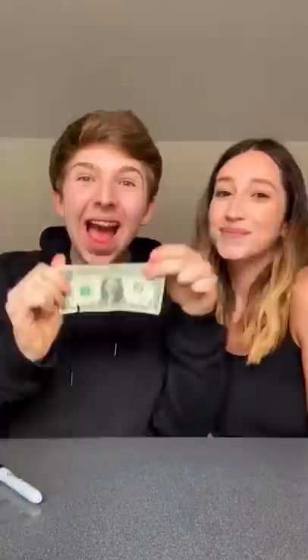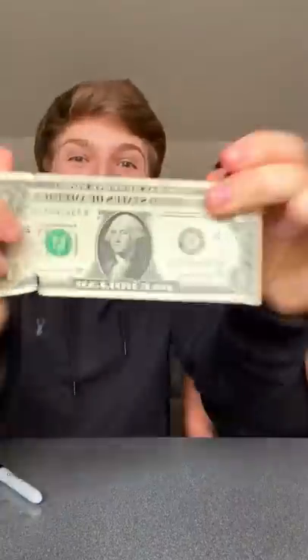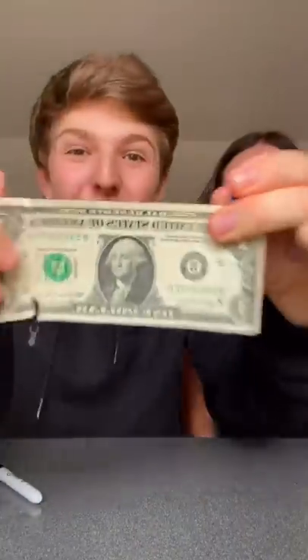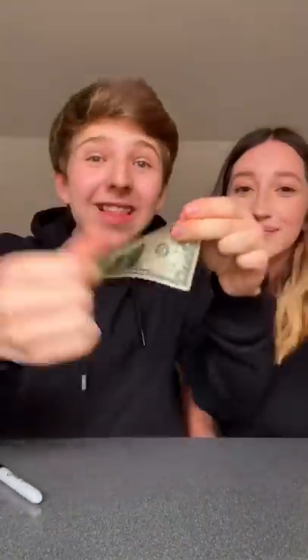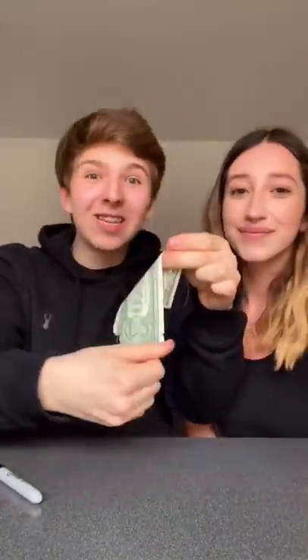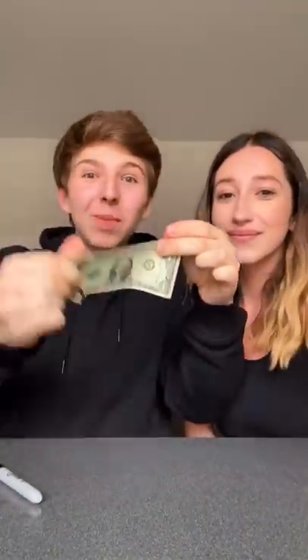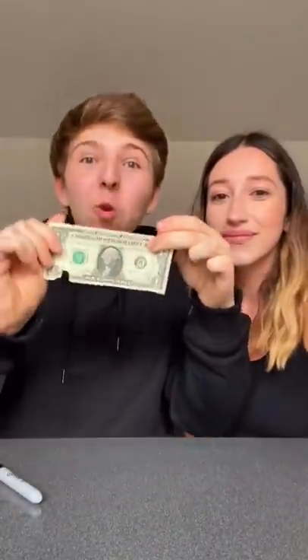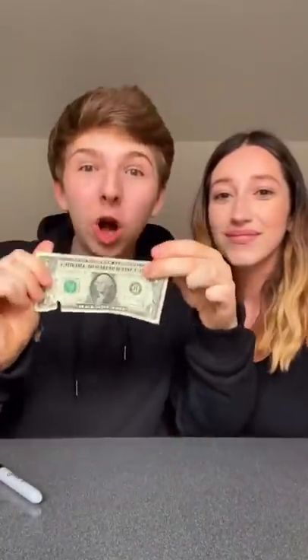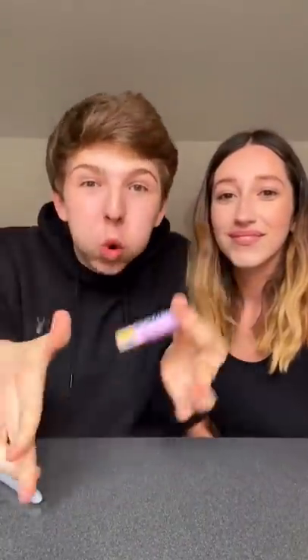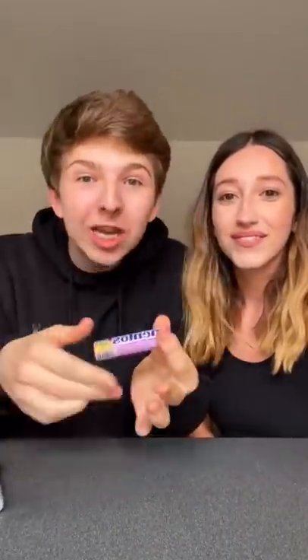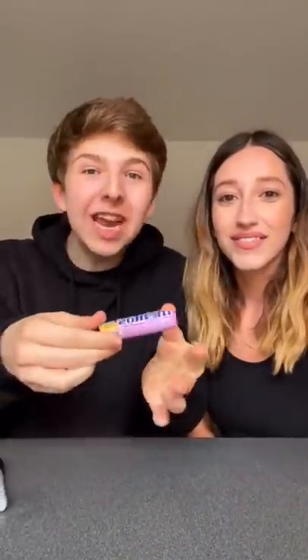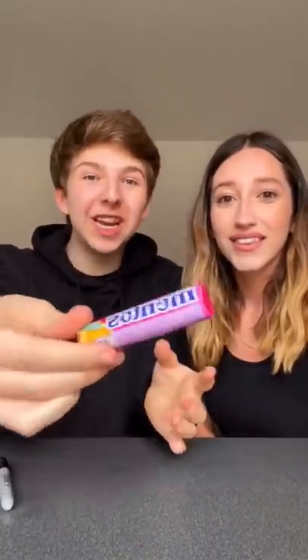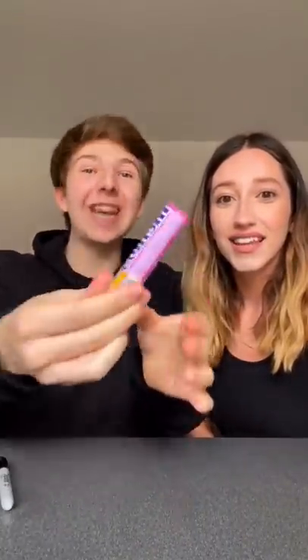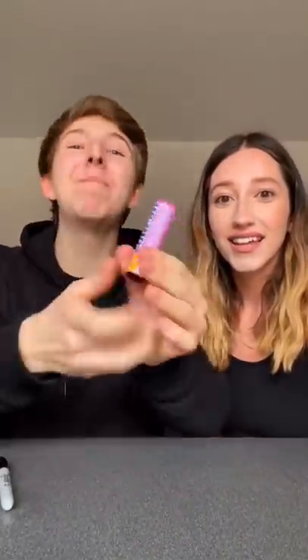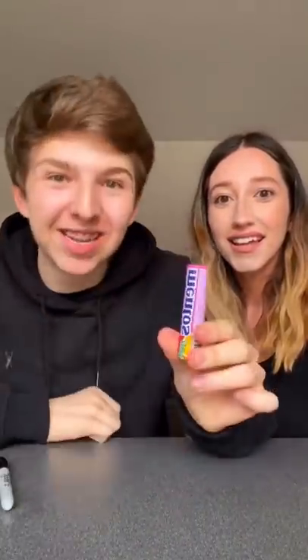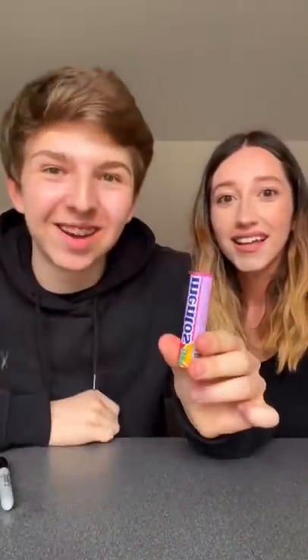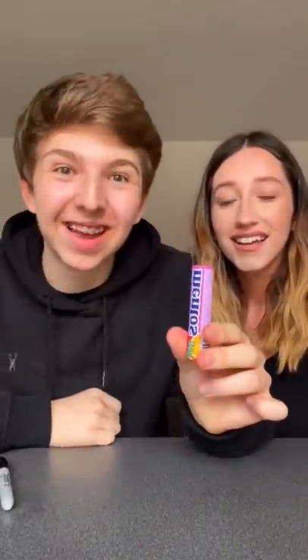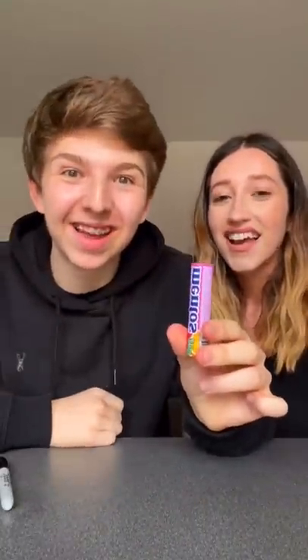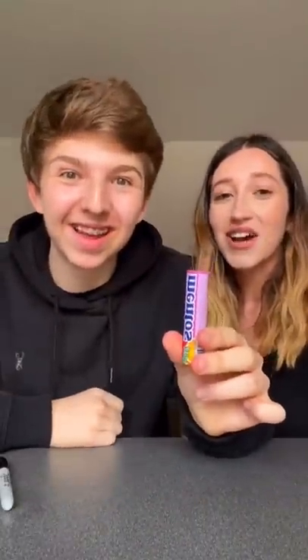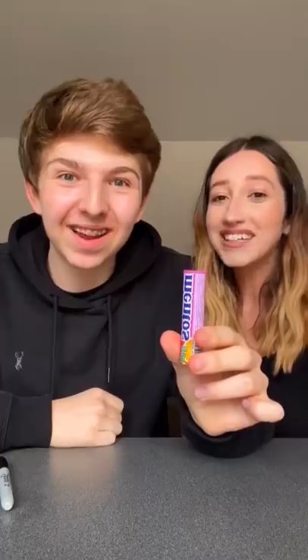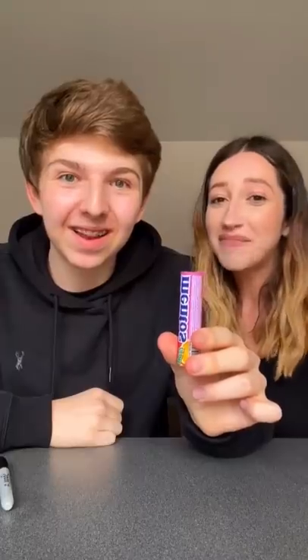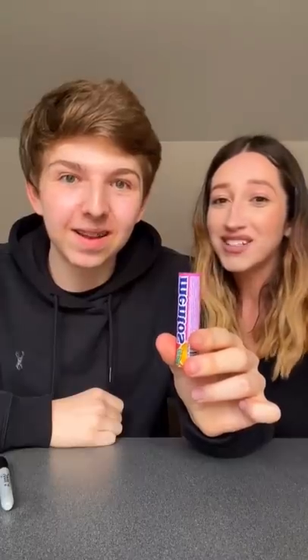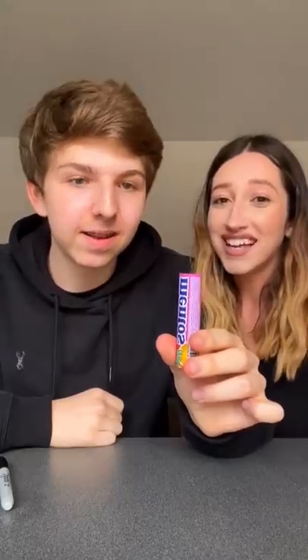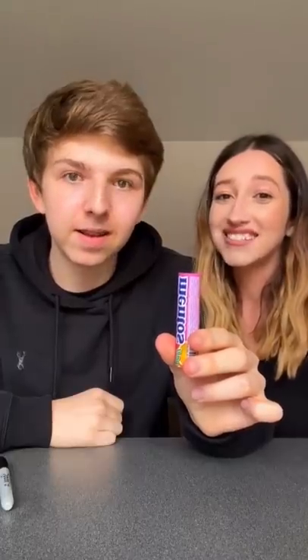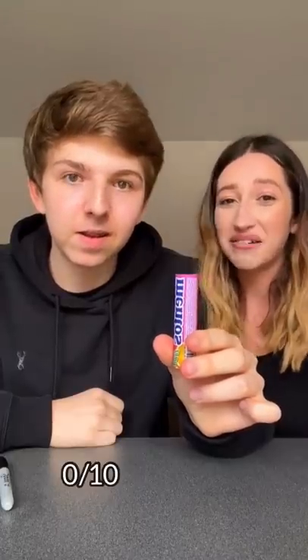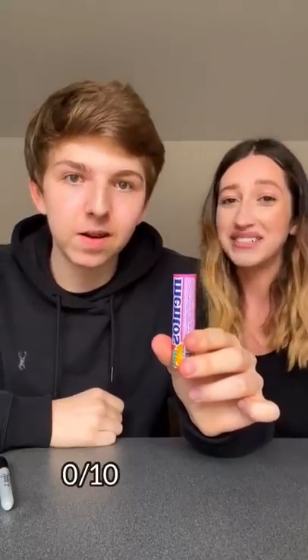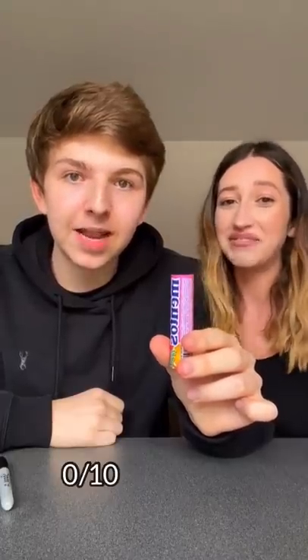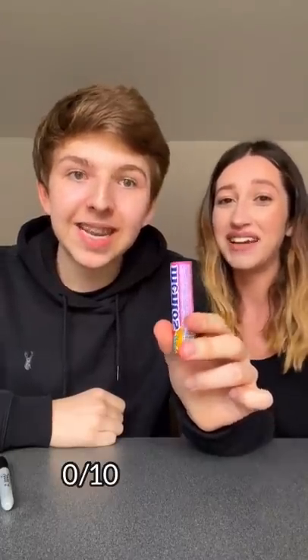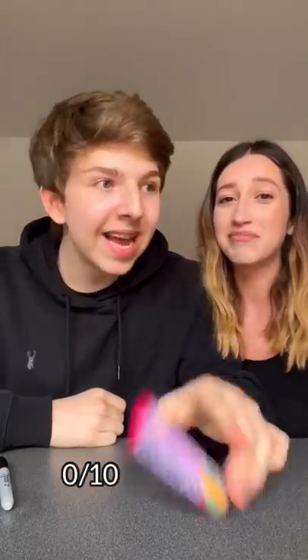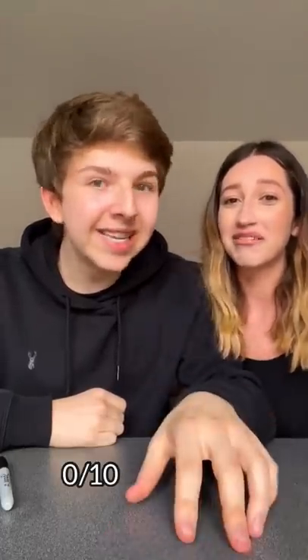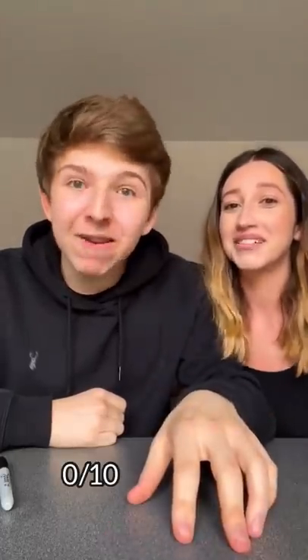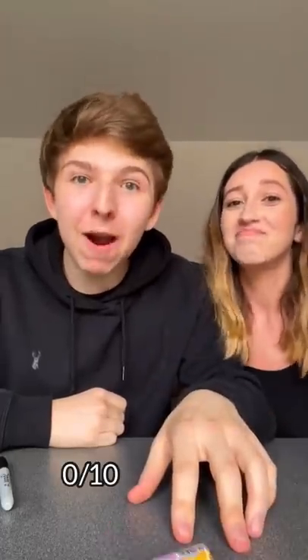Emily, rate this. Dollar bill. Watch — it changes into Mentos. I don't really like Mentos, Dan. 0 out of 10 for me.